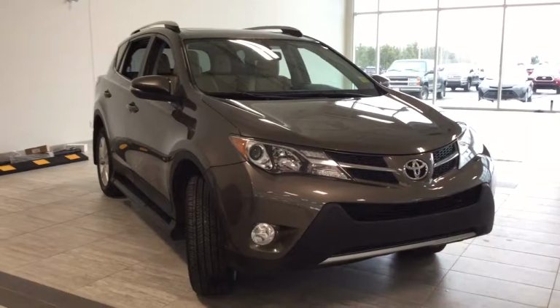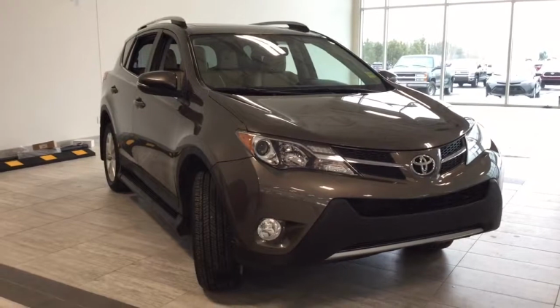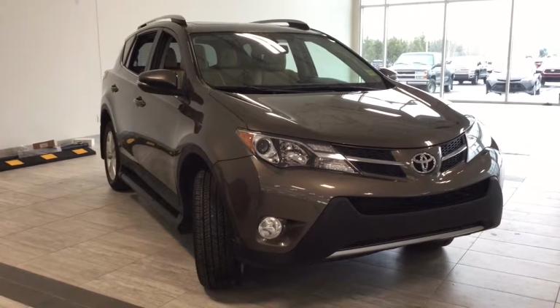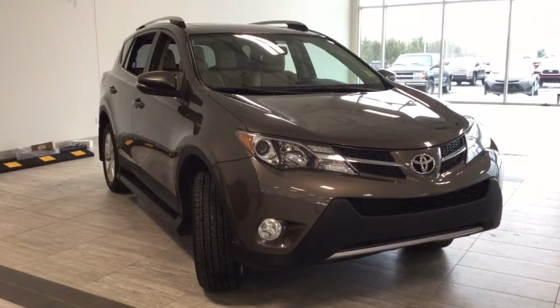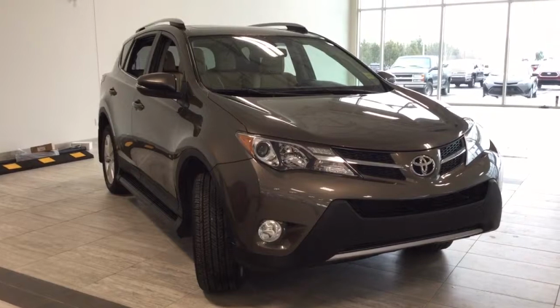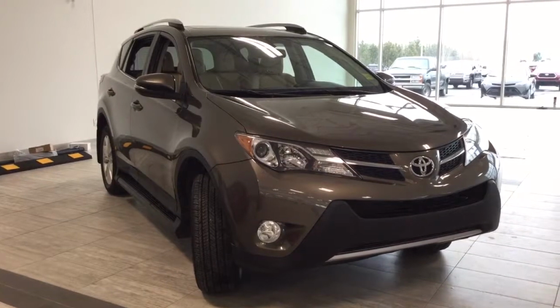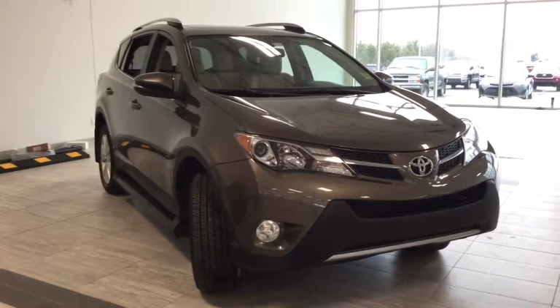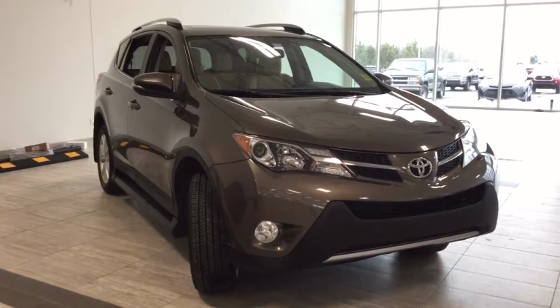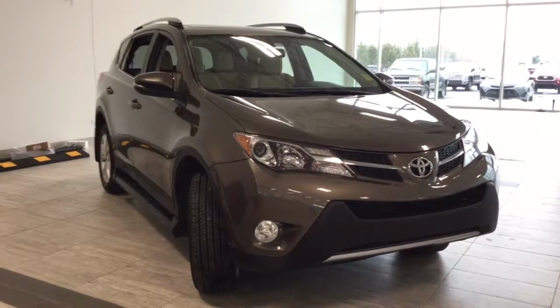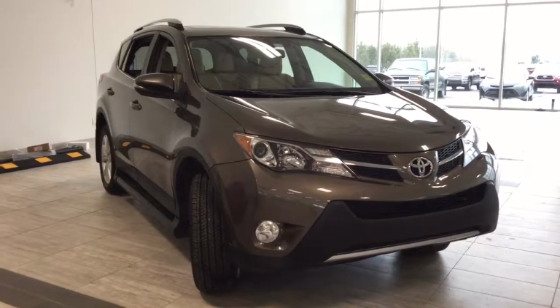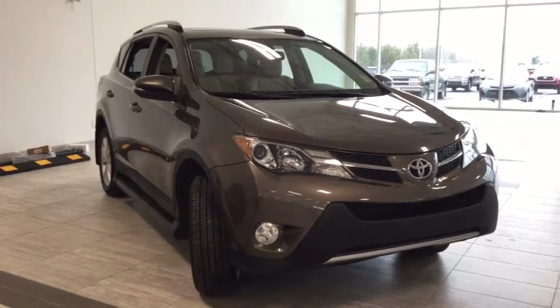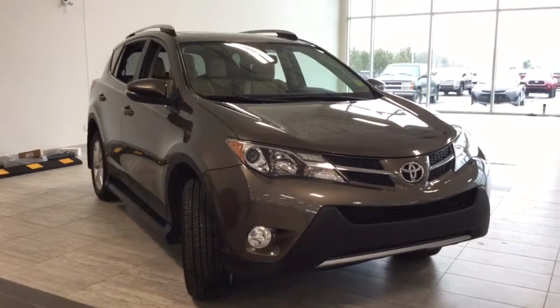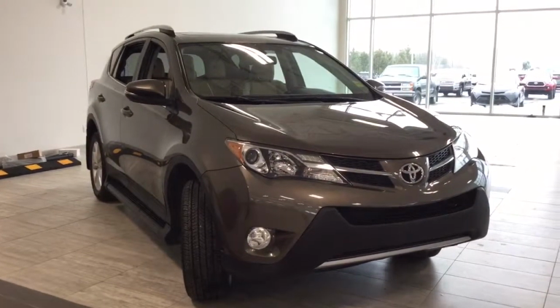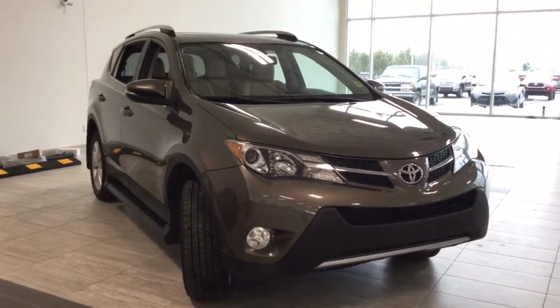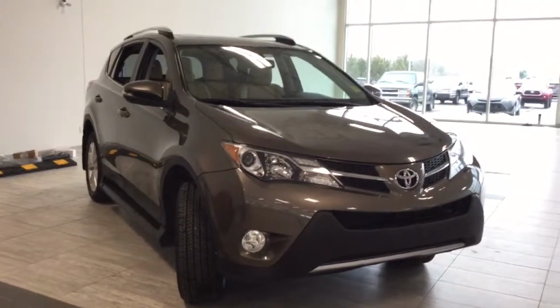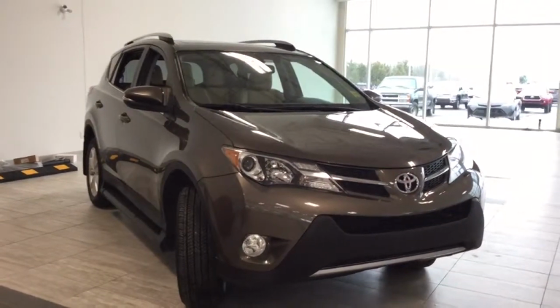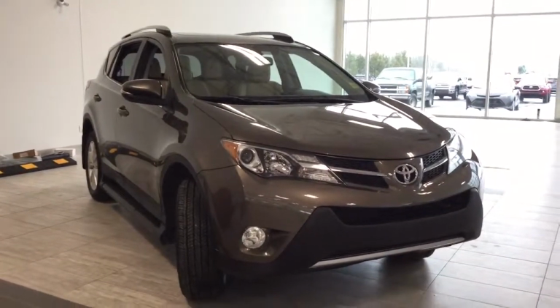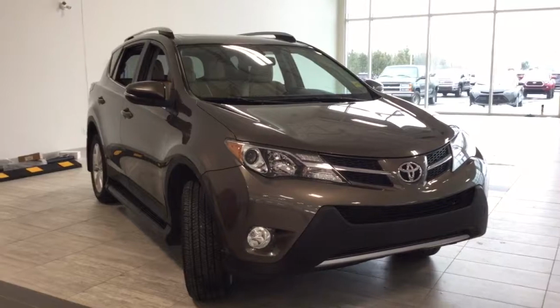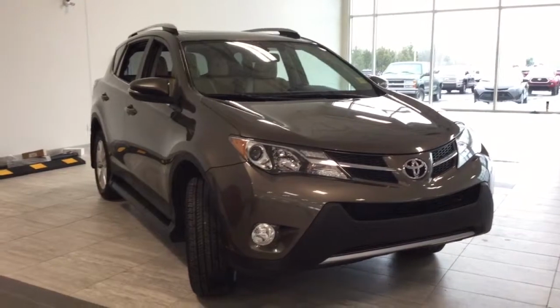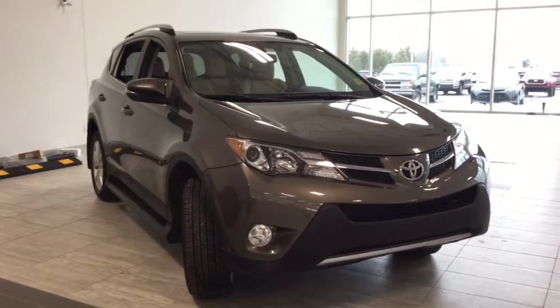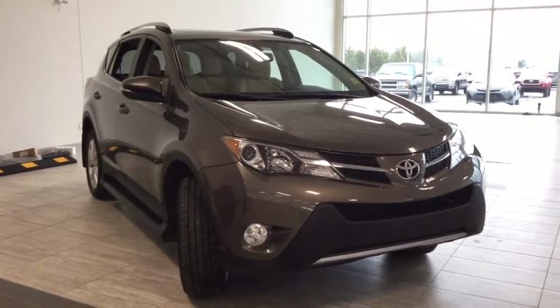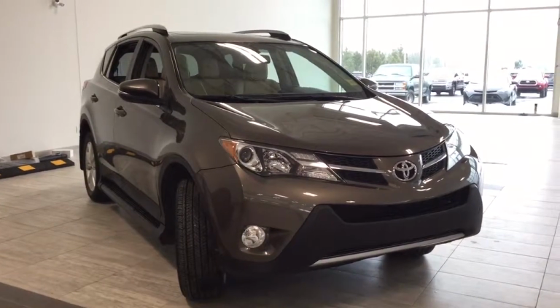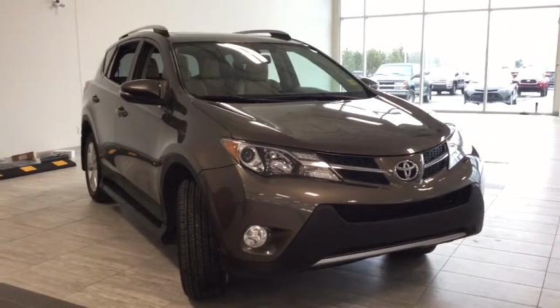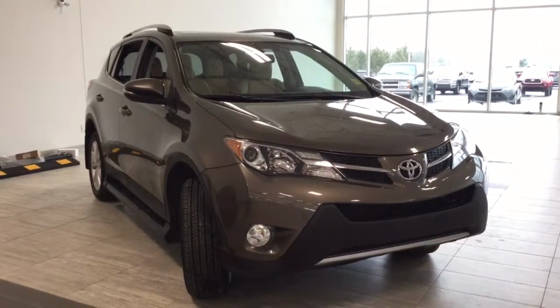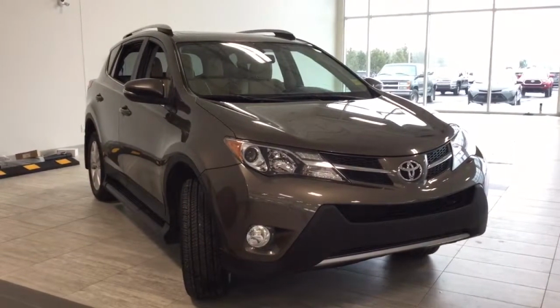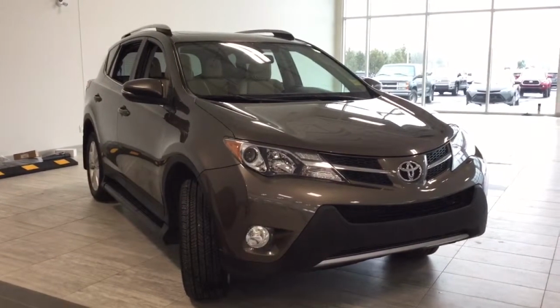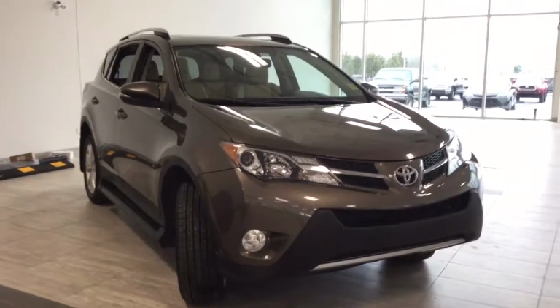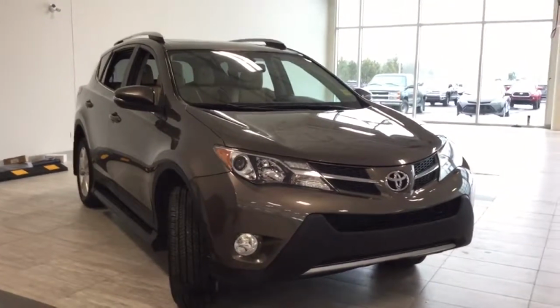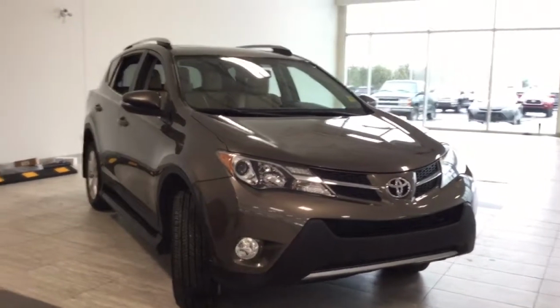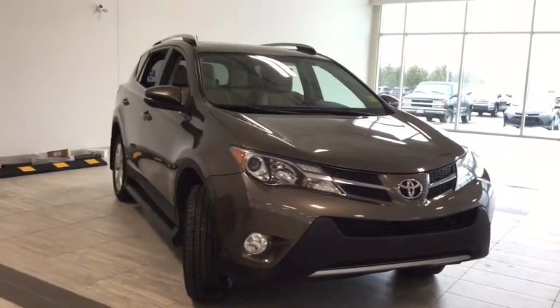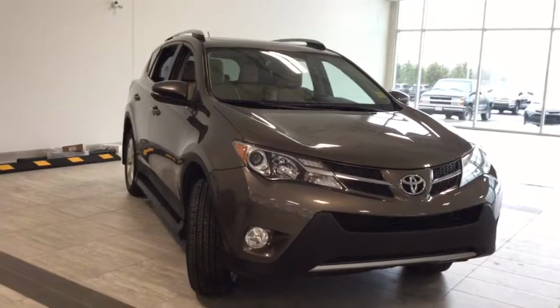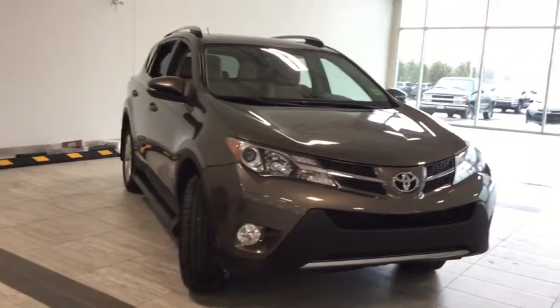Hi, welcome to Toyota Northwest Edmonton. My name is Jessica and today we're looking at a used 2014 Toyota RAV4 AWD Limited. It is a four-door SUV in pyrite mica.